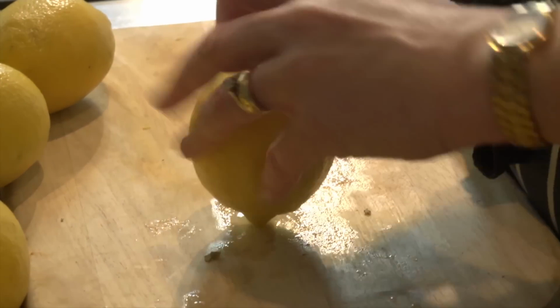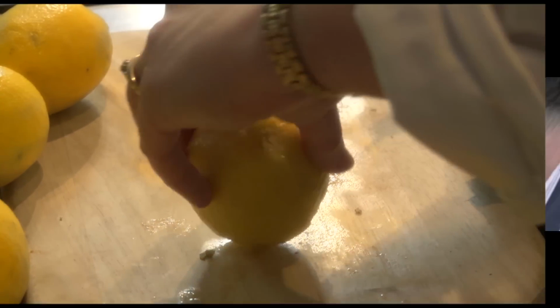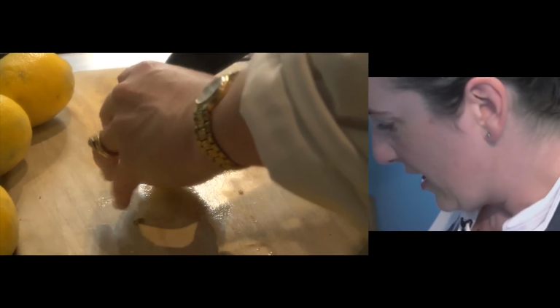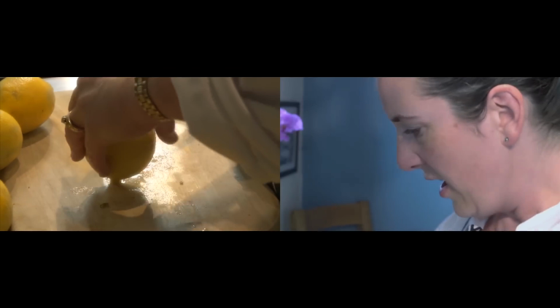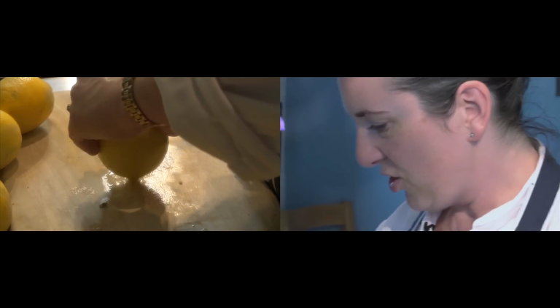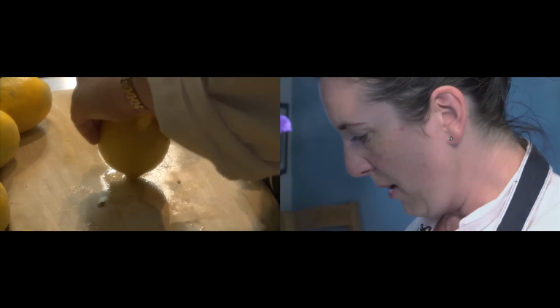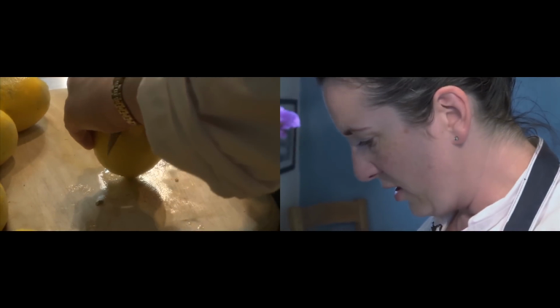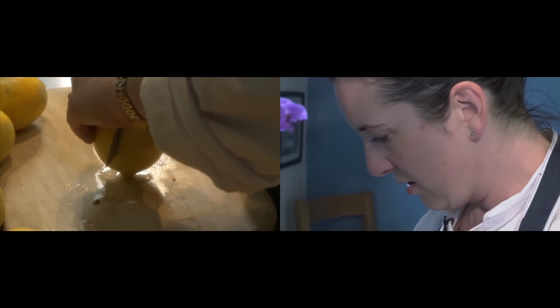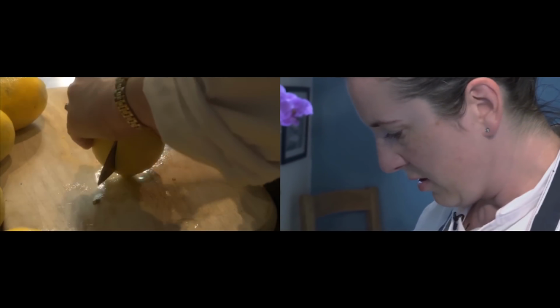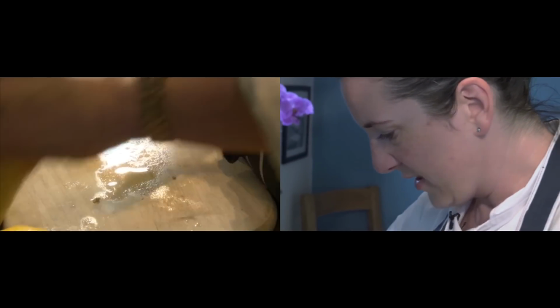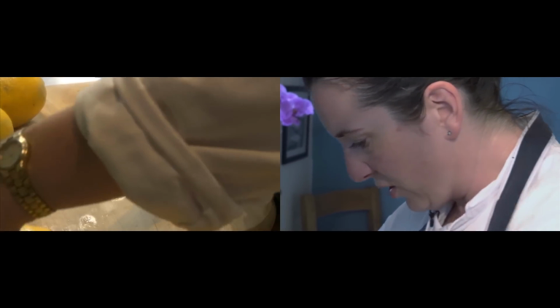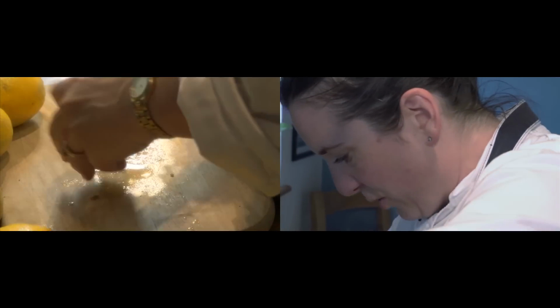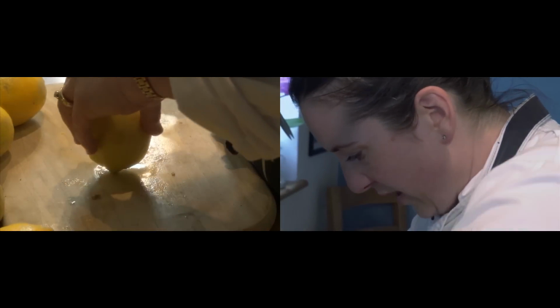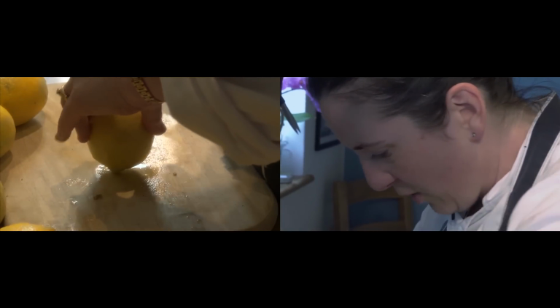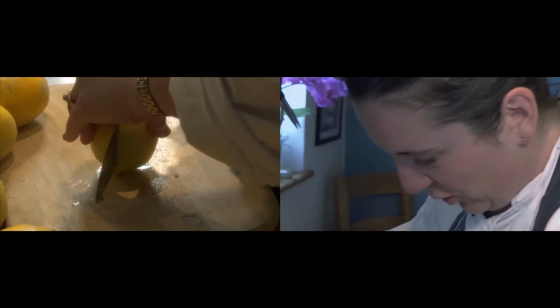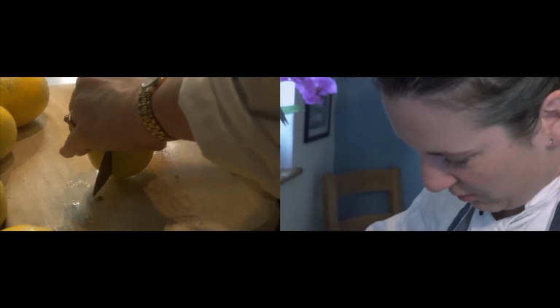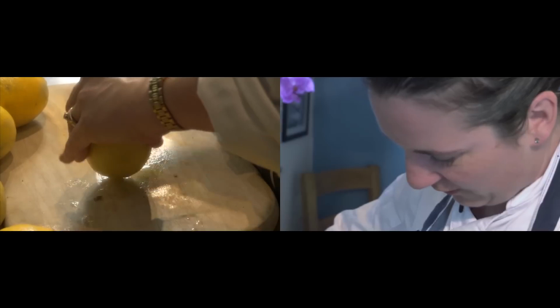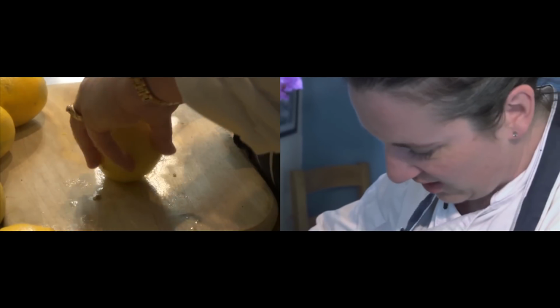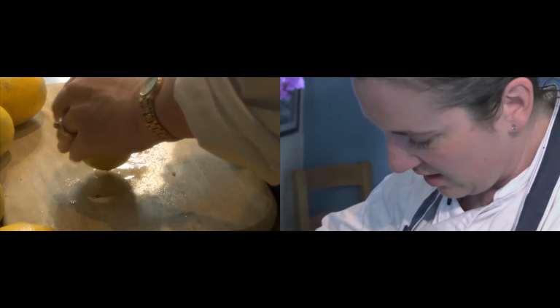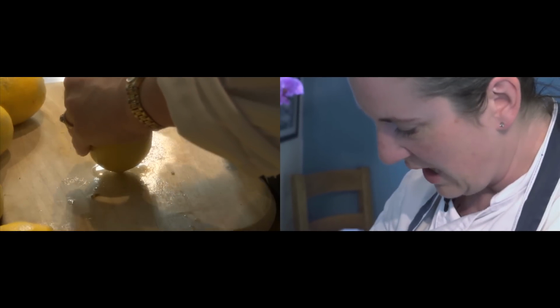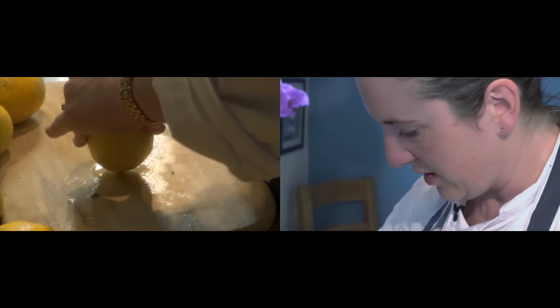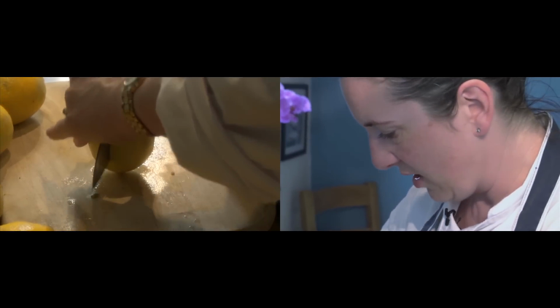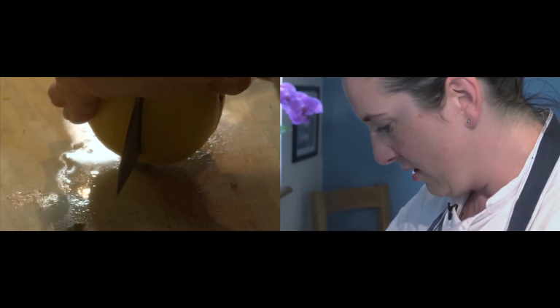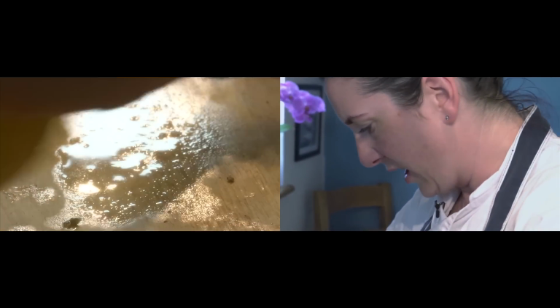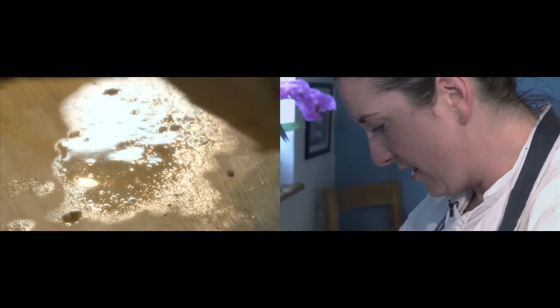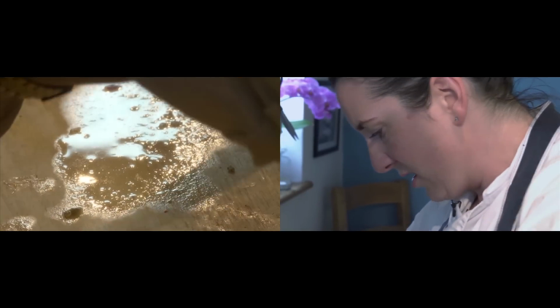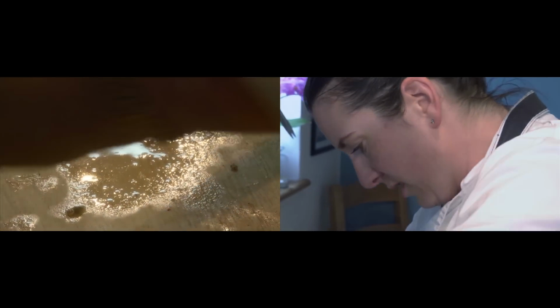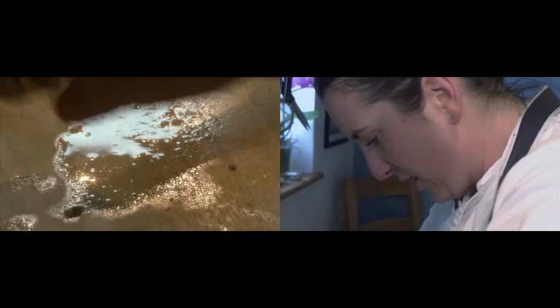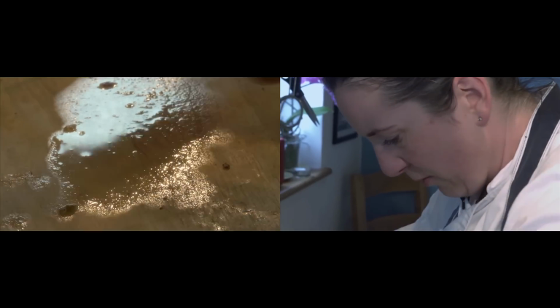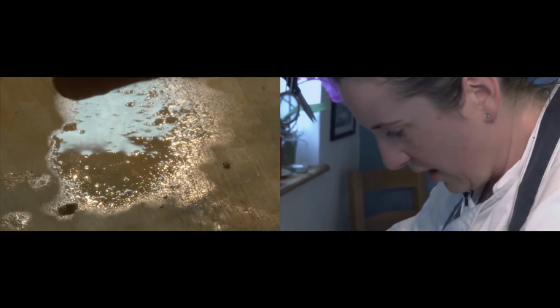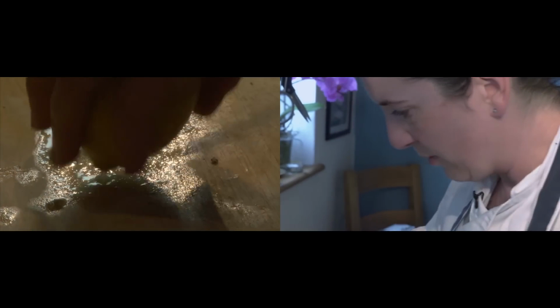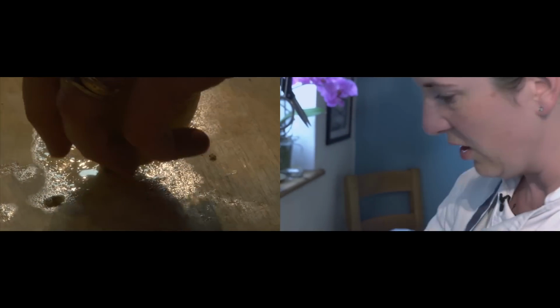Preserving is an ancient method using salt to preserve things. In the olden days, when people didn't have fridges and lemons were in season and they had a glut, they would preserve them and then use them later on.